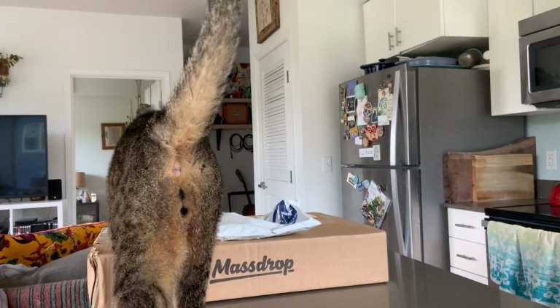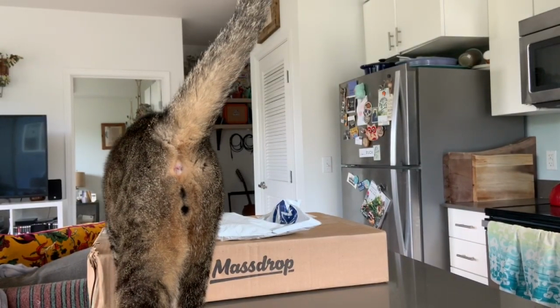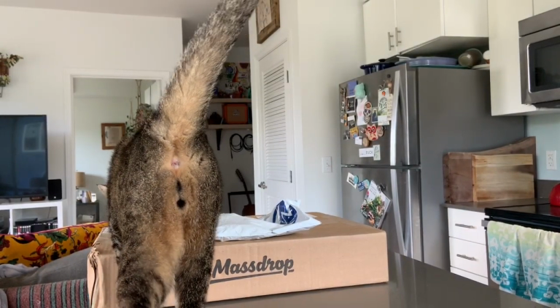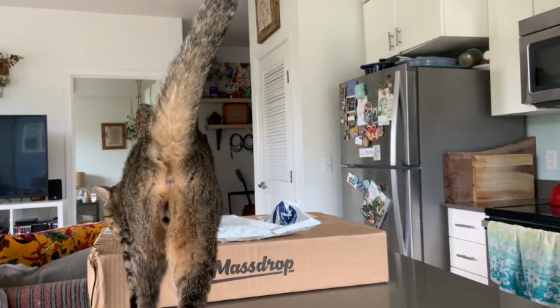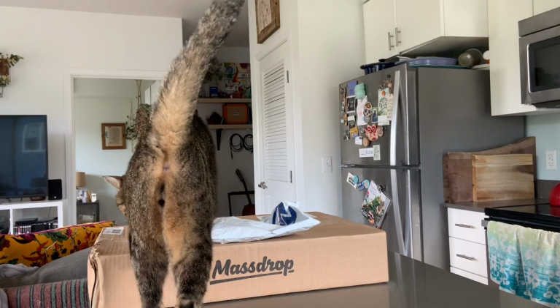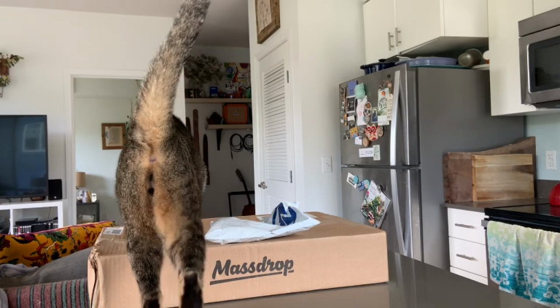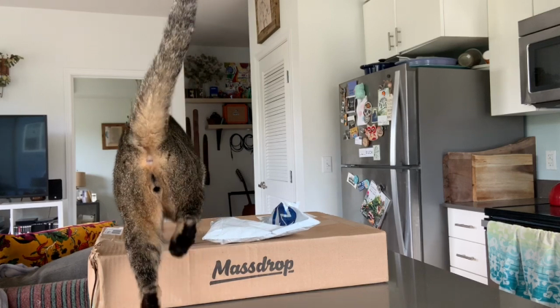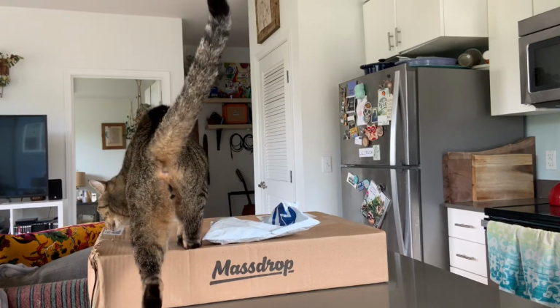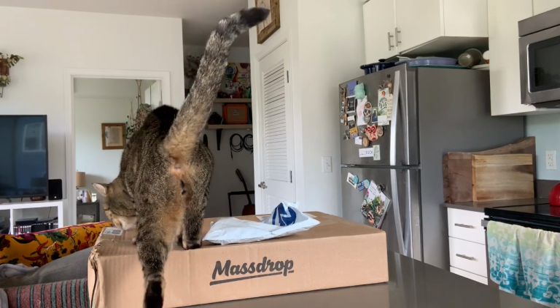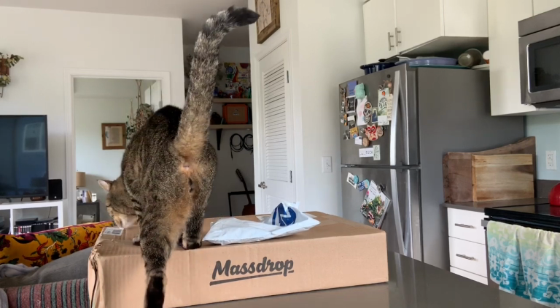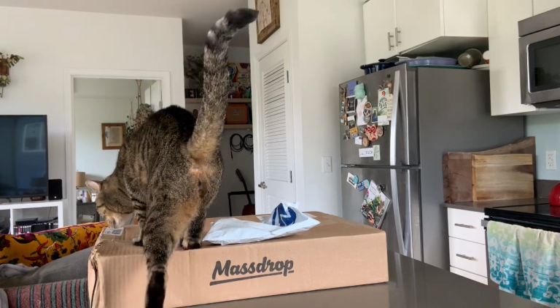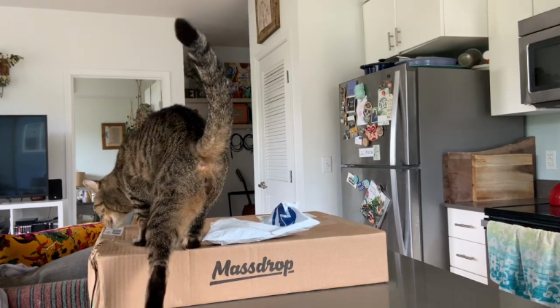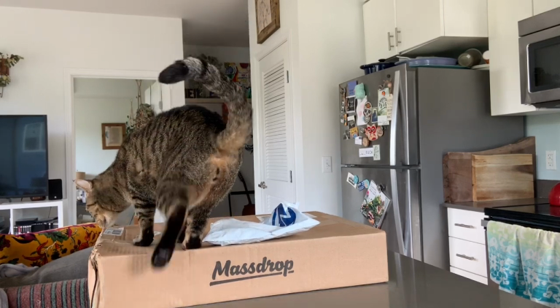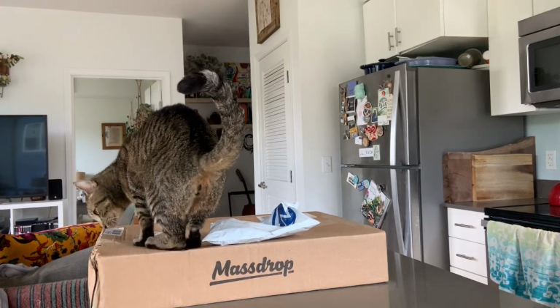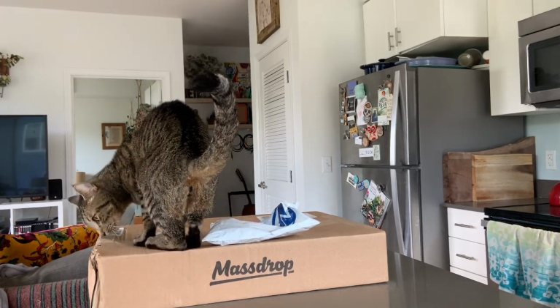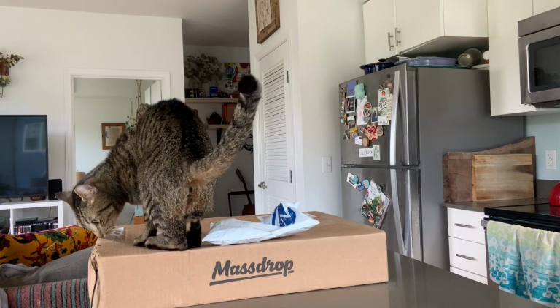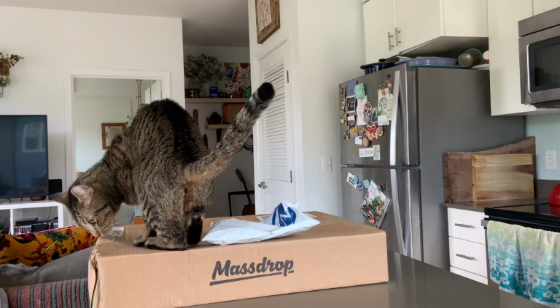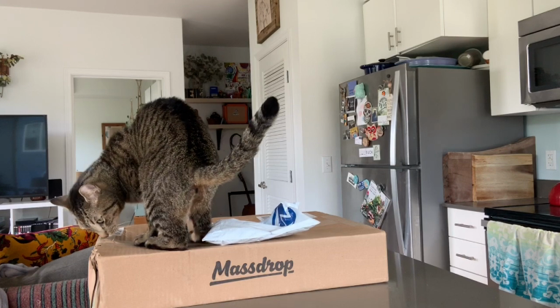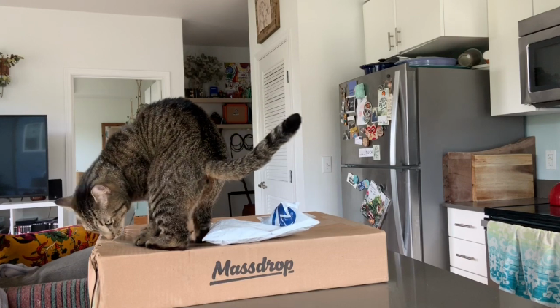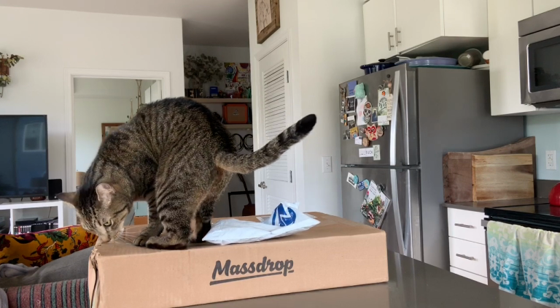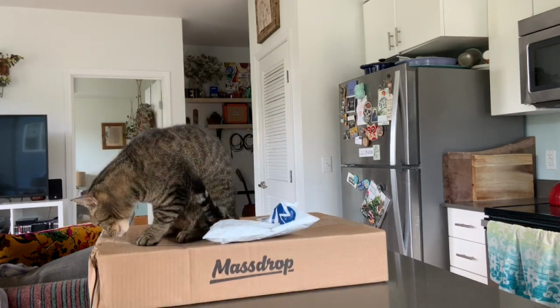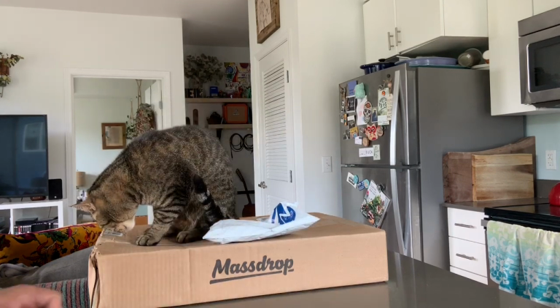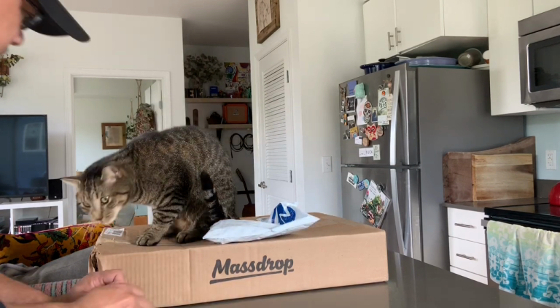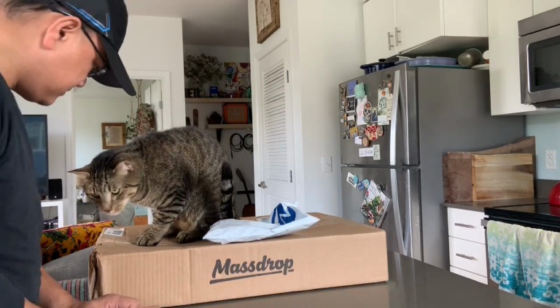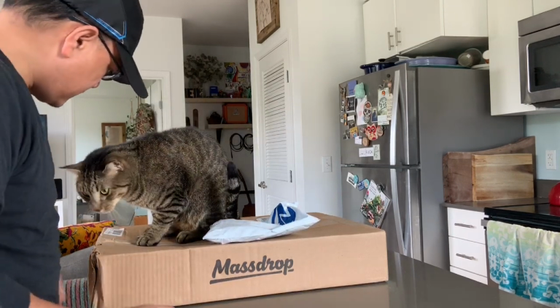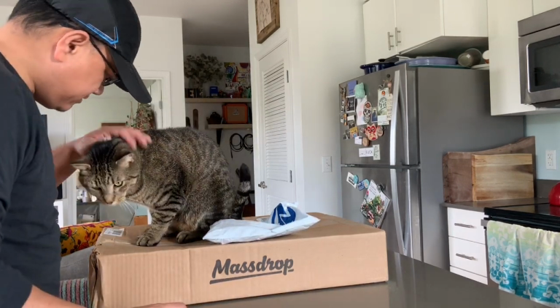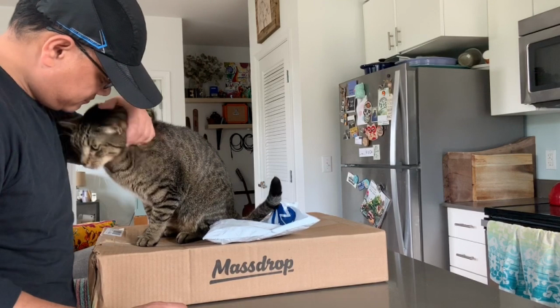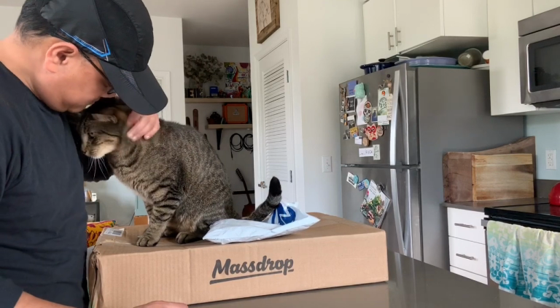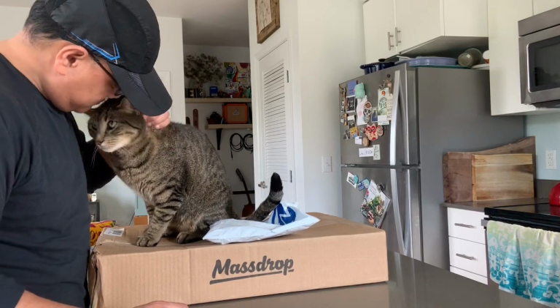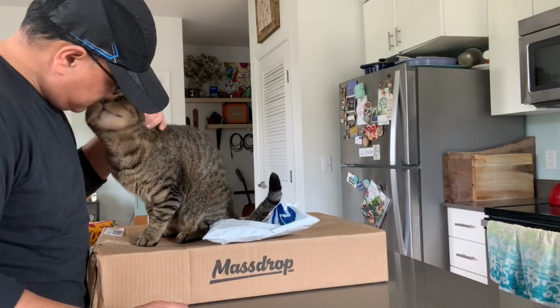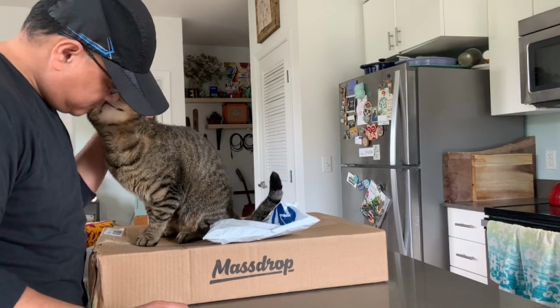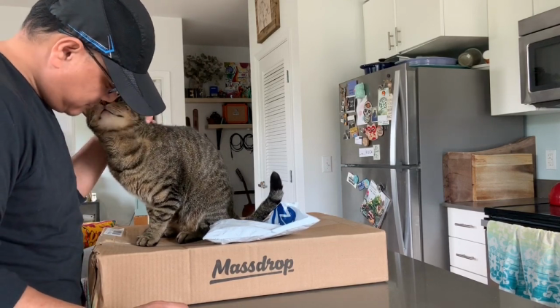This is why sometimes I can't even film a video — Oscar is in the way. Hi, buddy. Hang on.